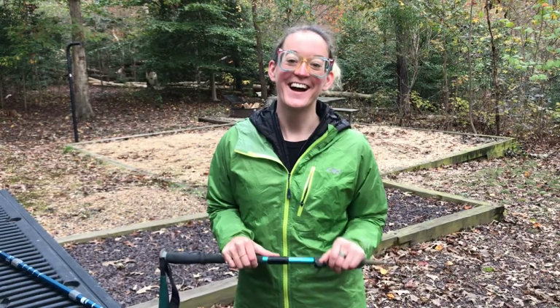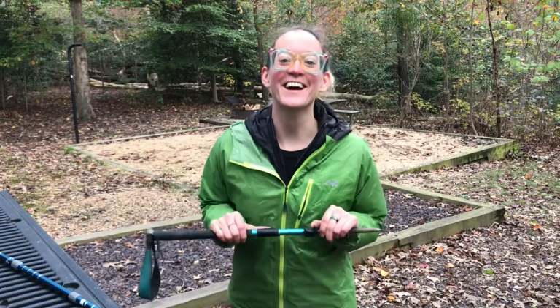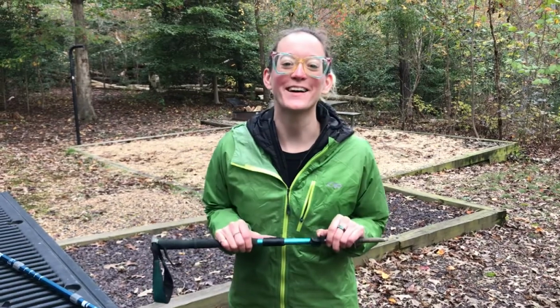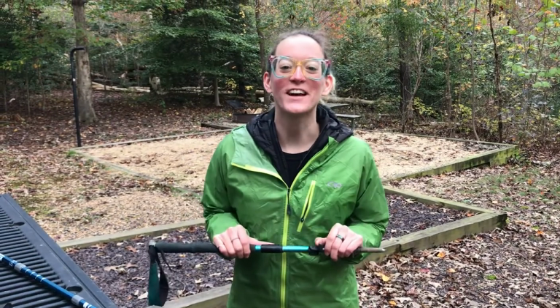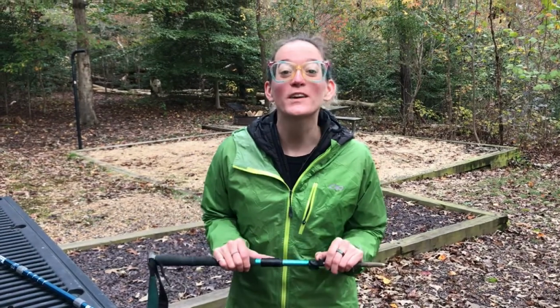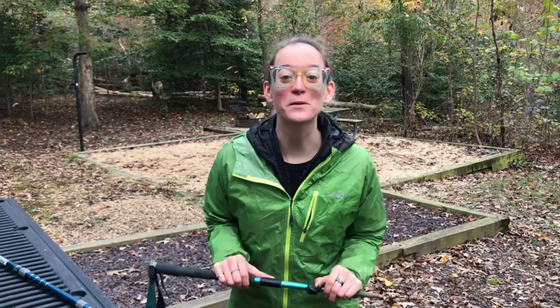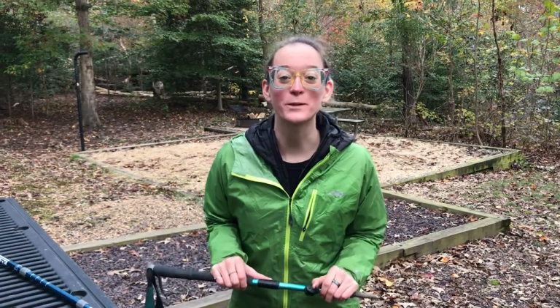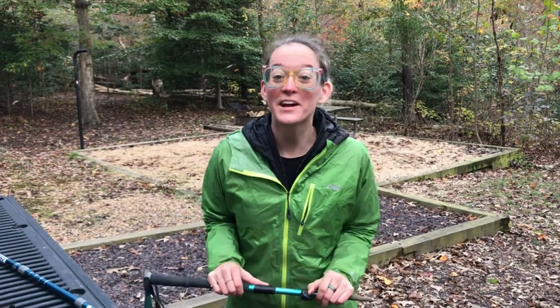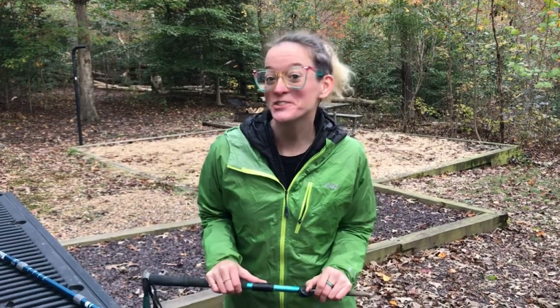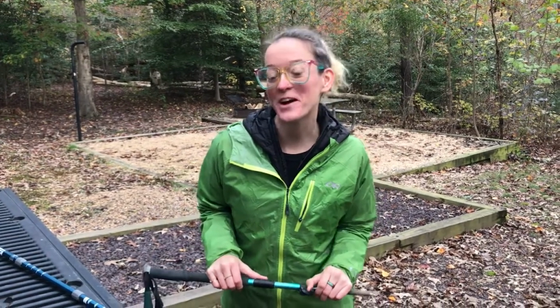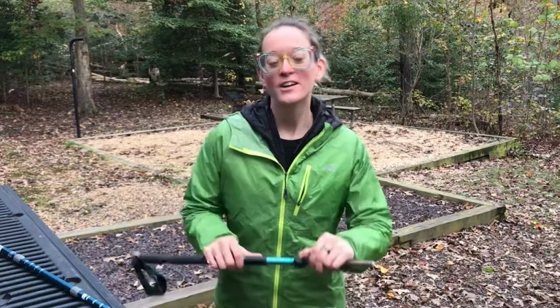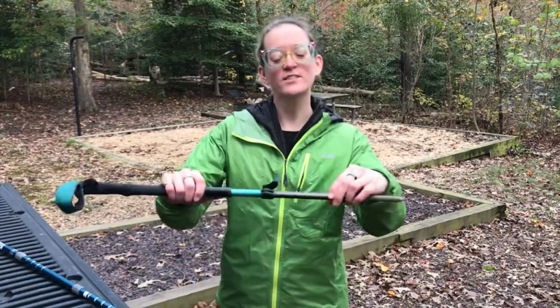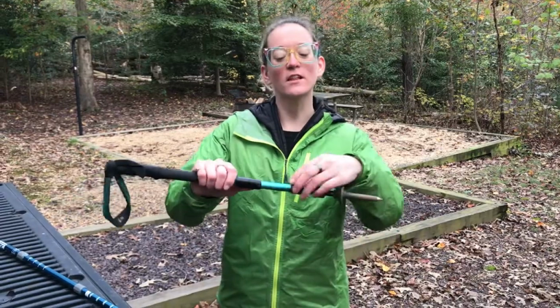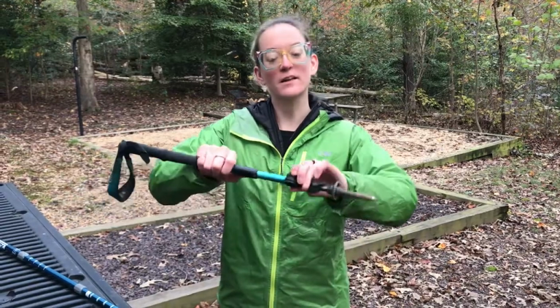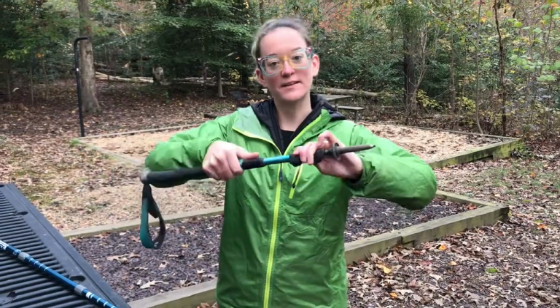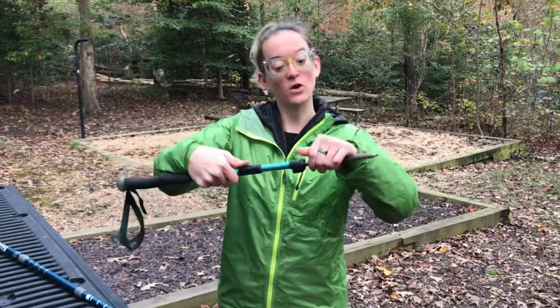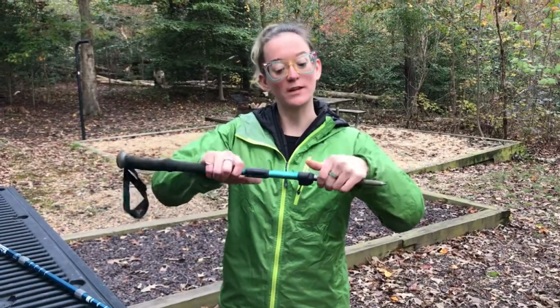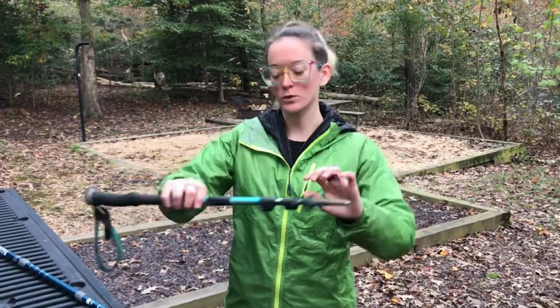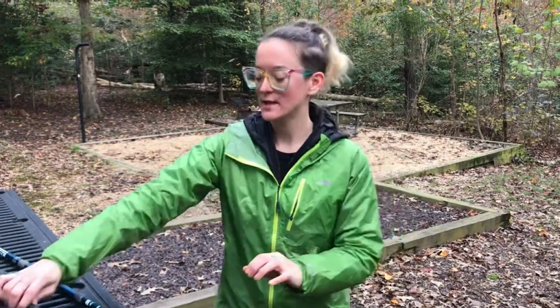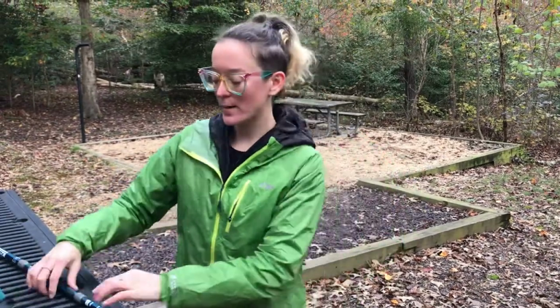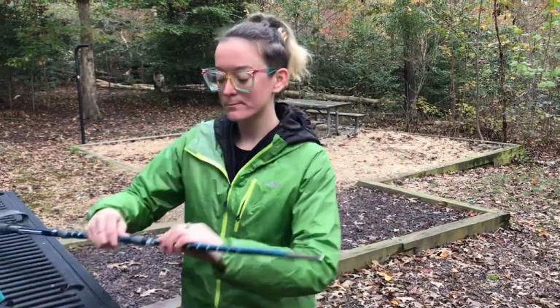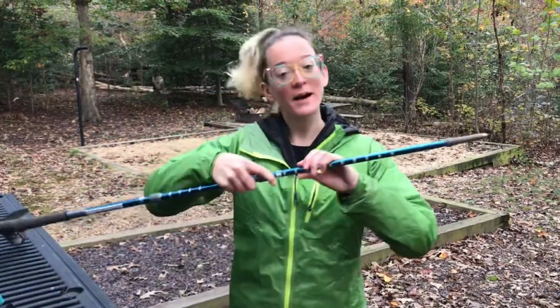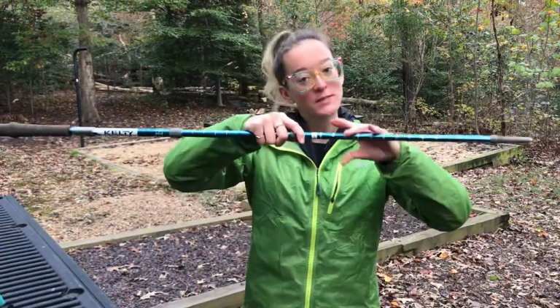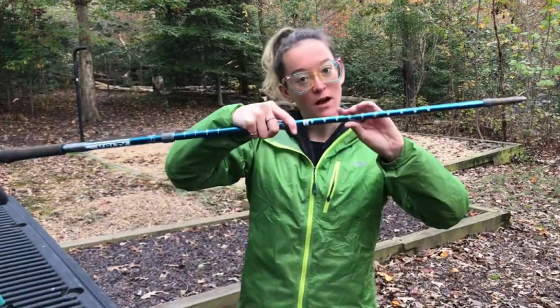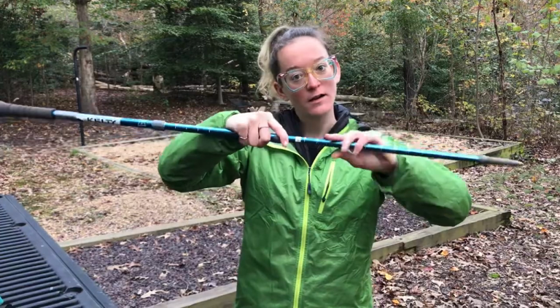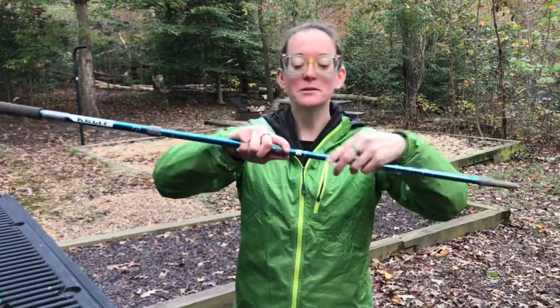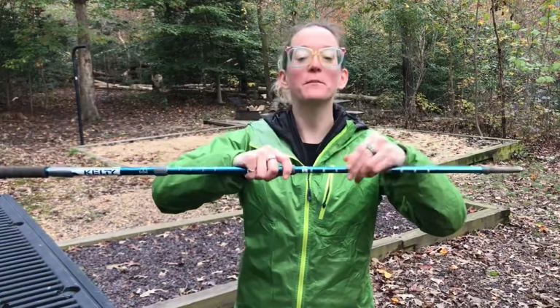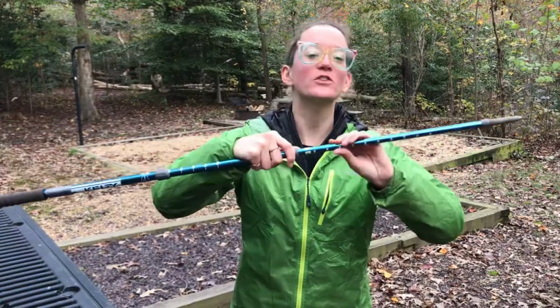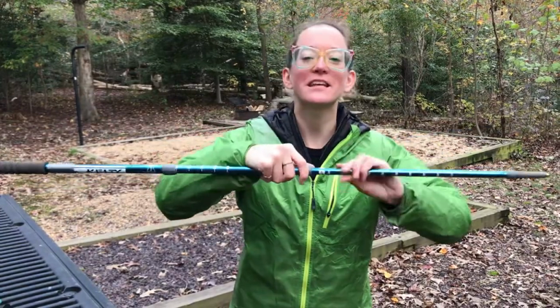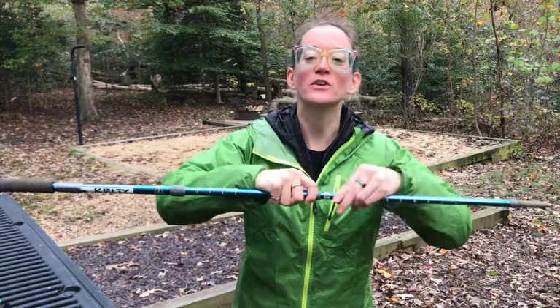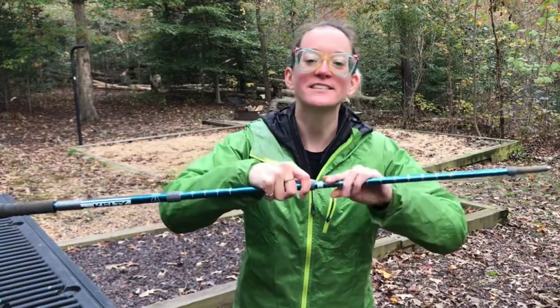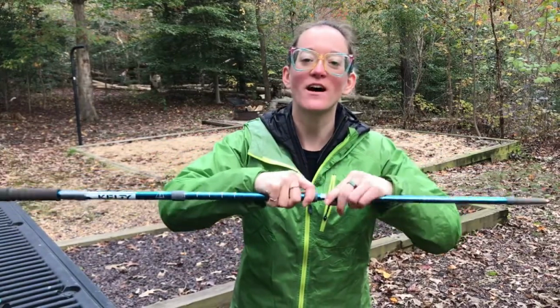Hey guys, Meghana here, and I have a quick trekking pole tip that I actually just found out. So there's different locking mechanisms on trekking poles, but my twist lock sometimes will just keep turning instead of locking.